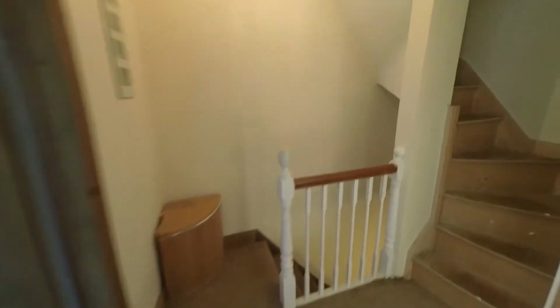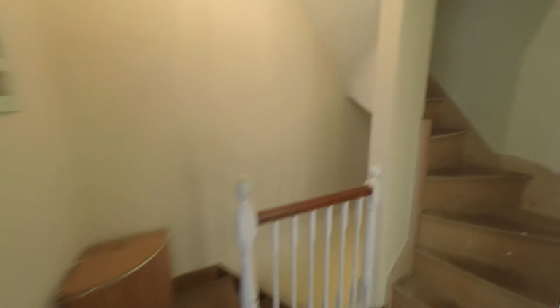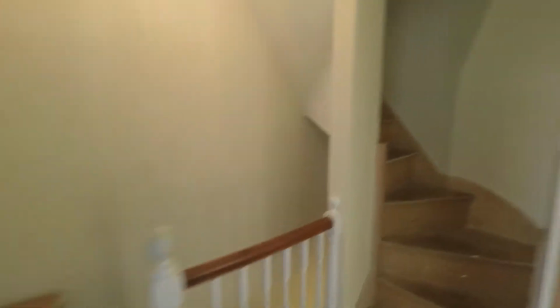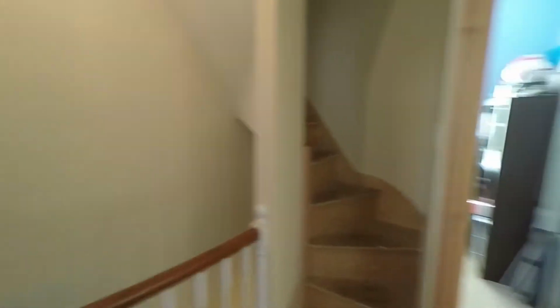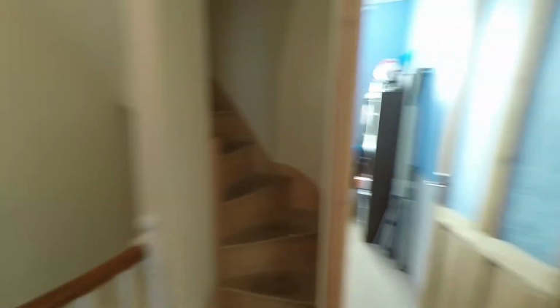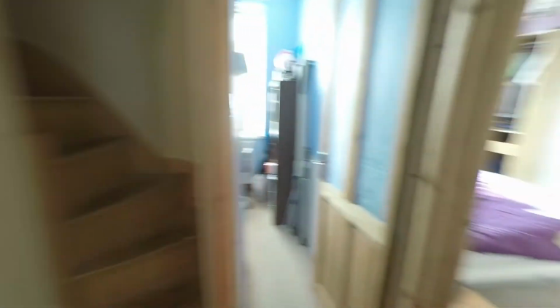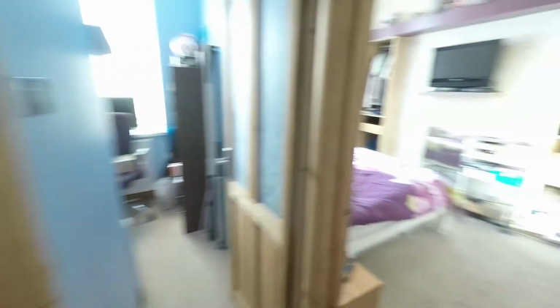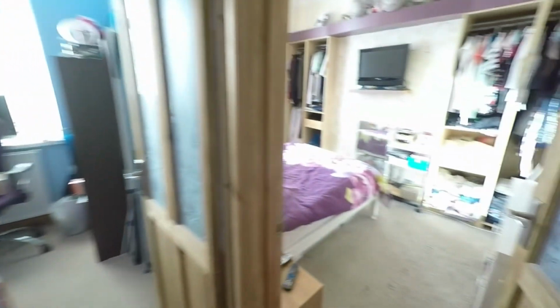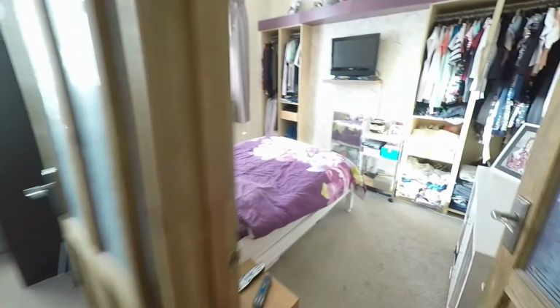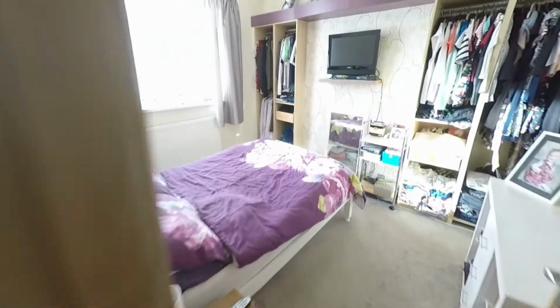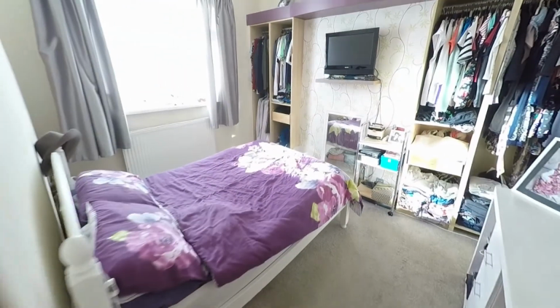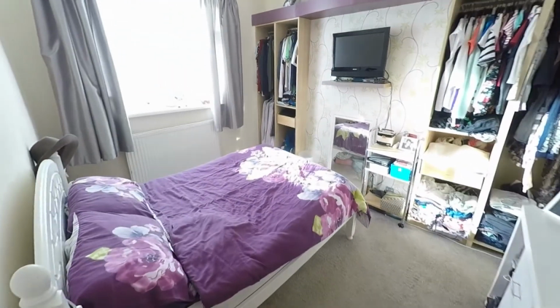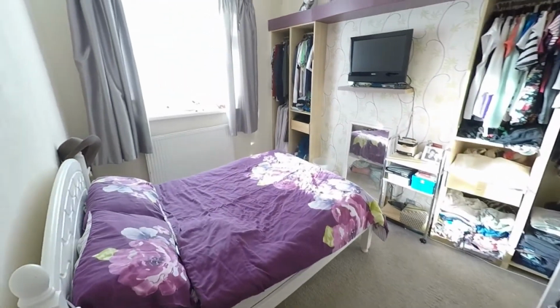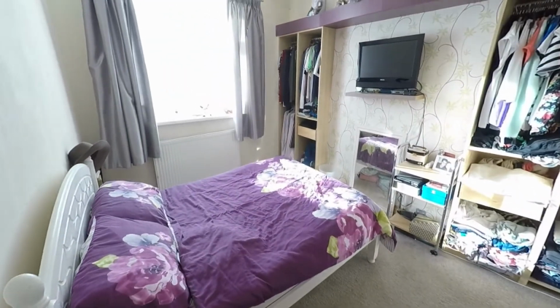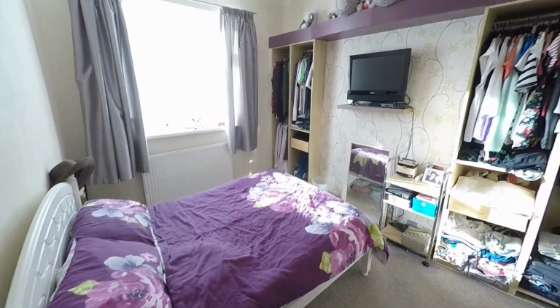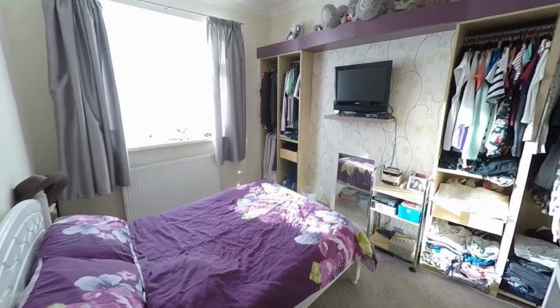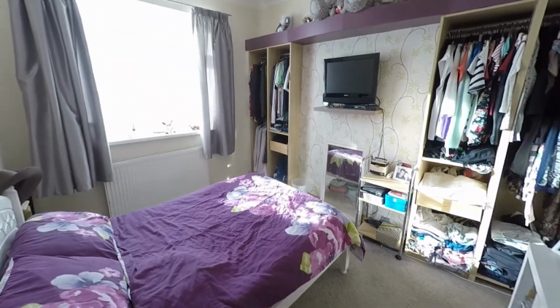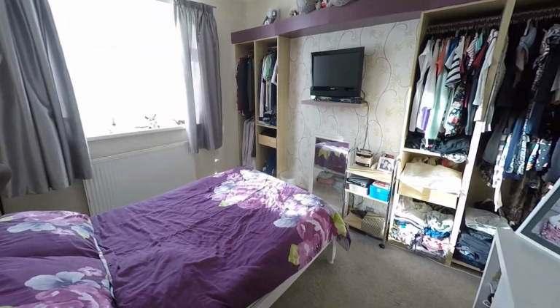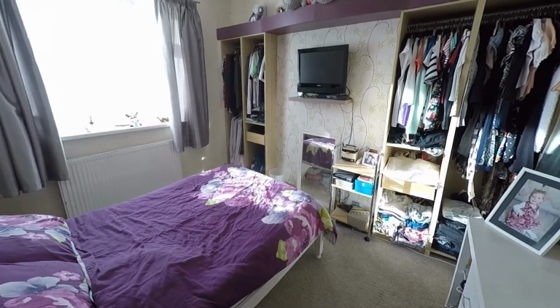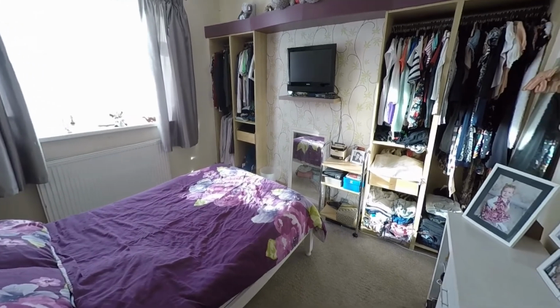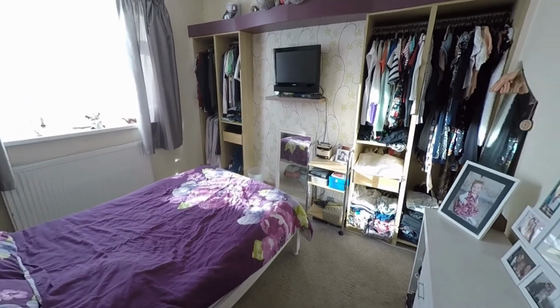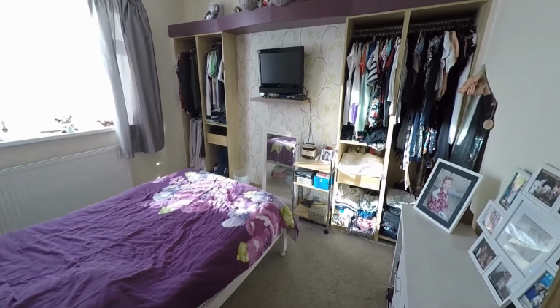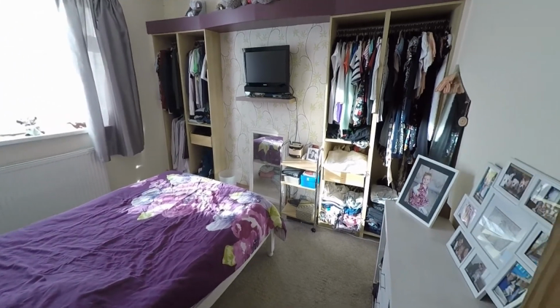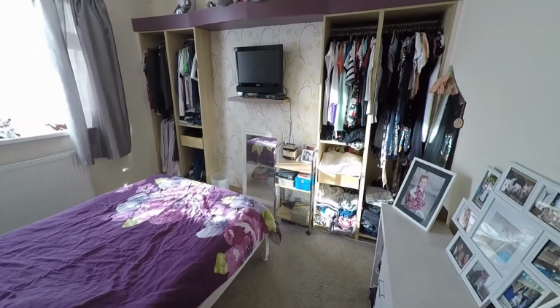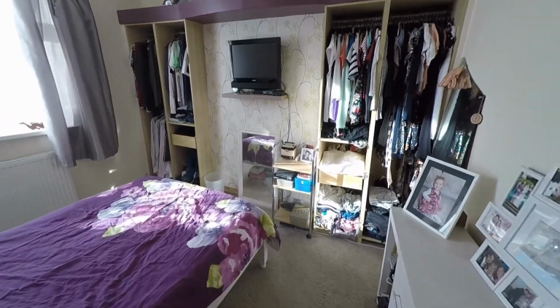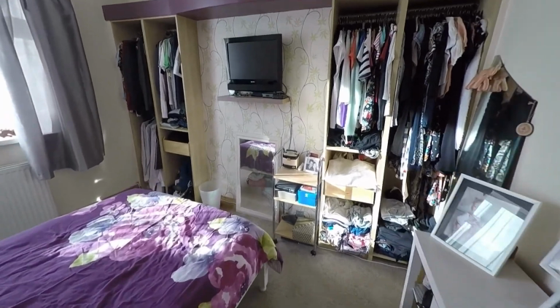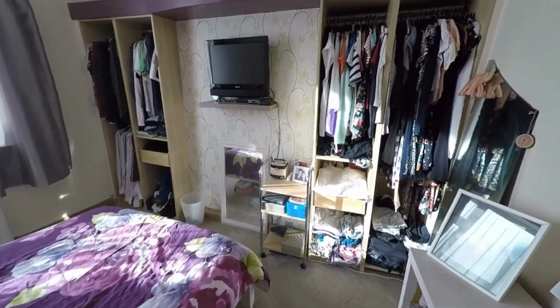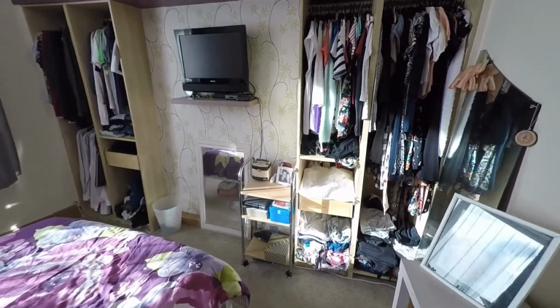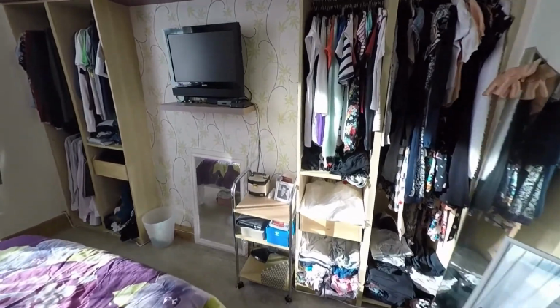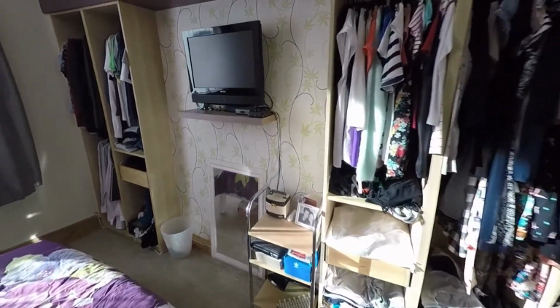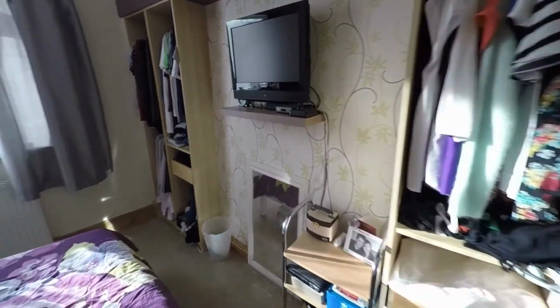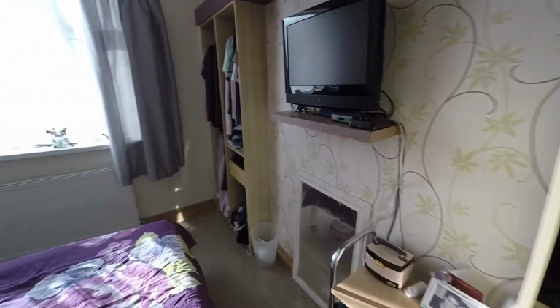Here we have the master bedroom — another great size double overlooking the front of the property, with lots of storage space either side of the chimney breast.